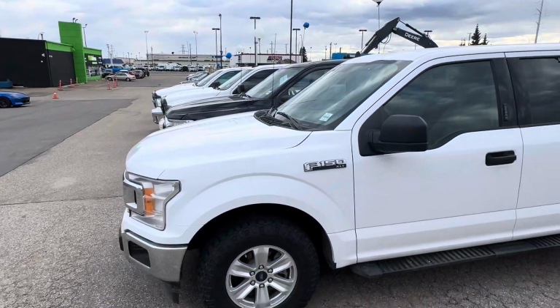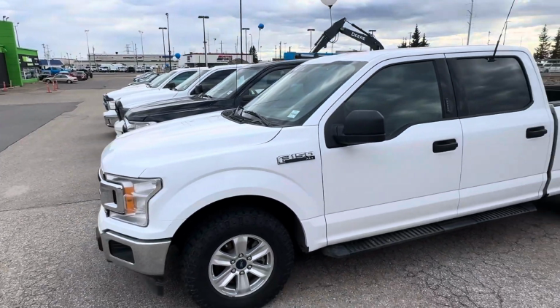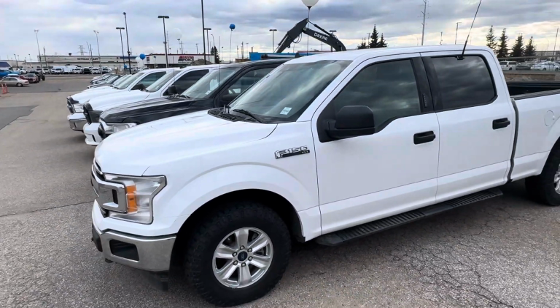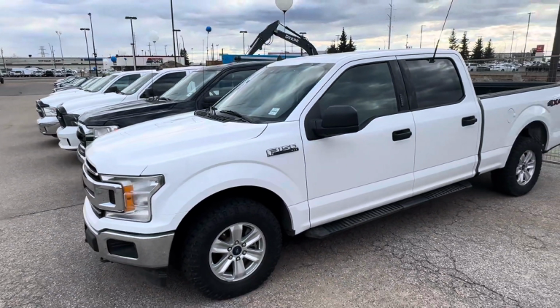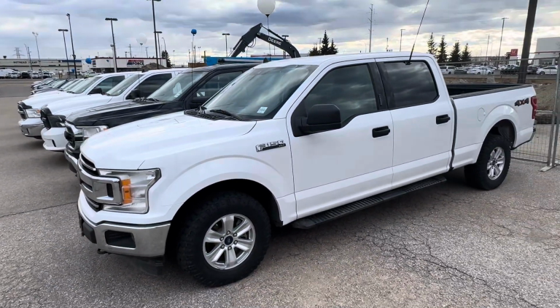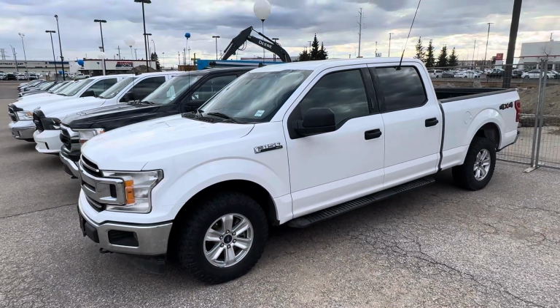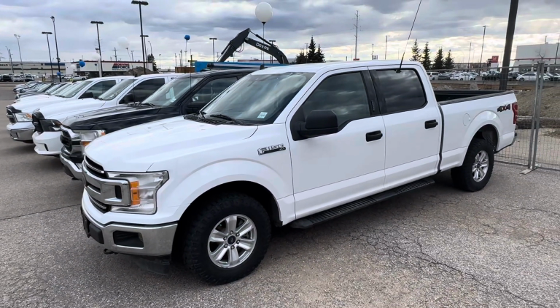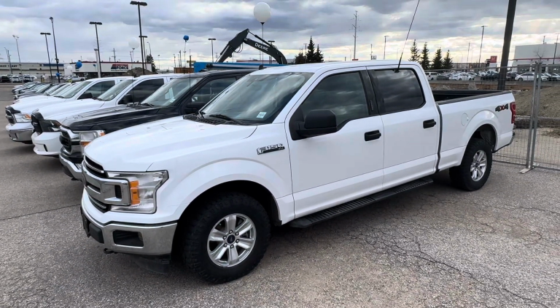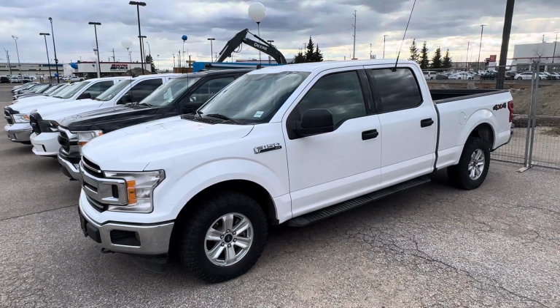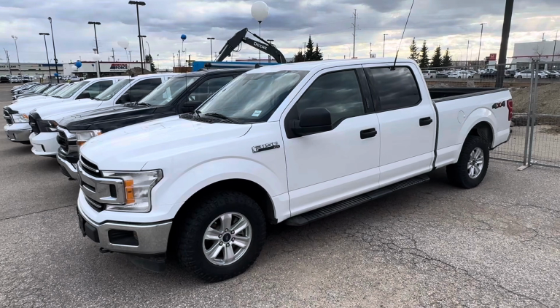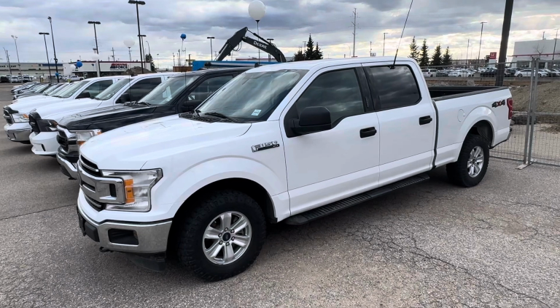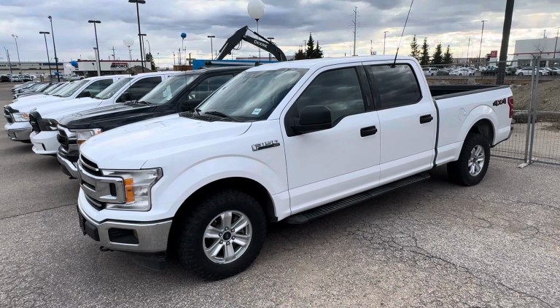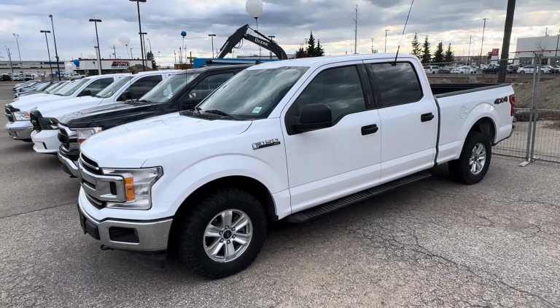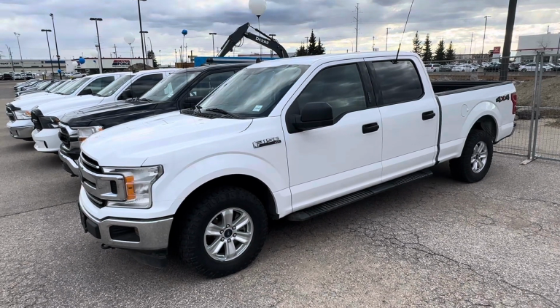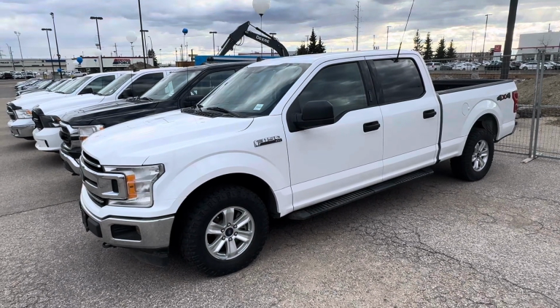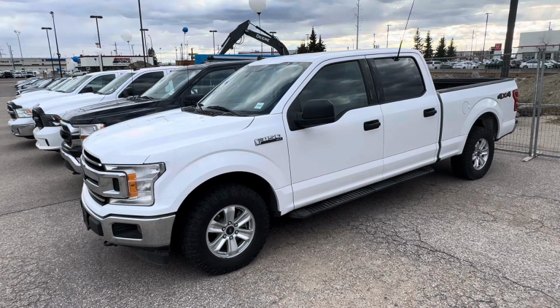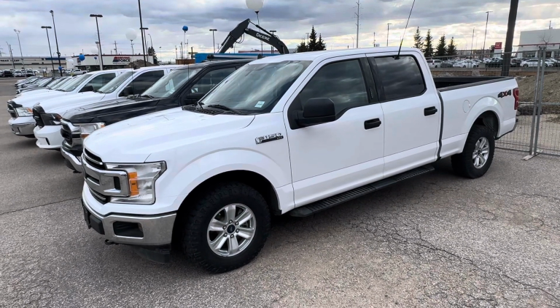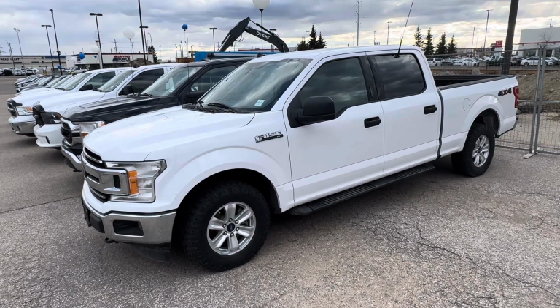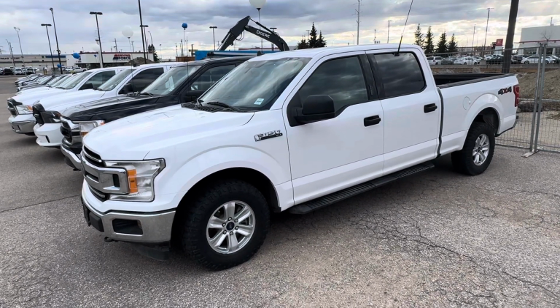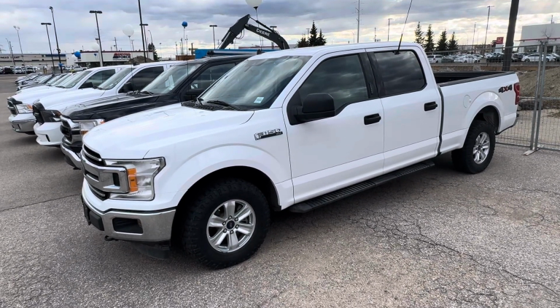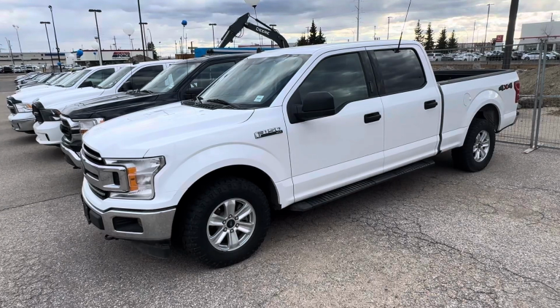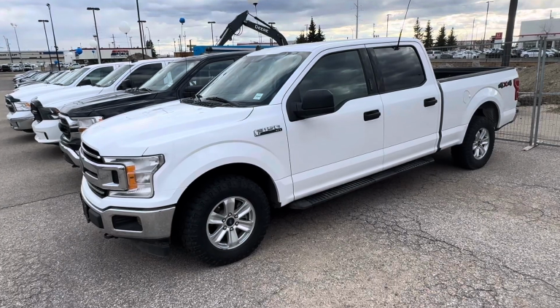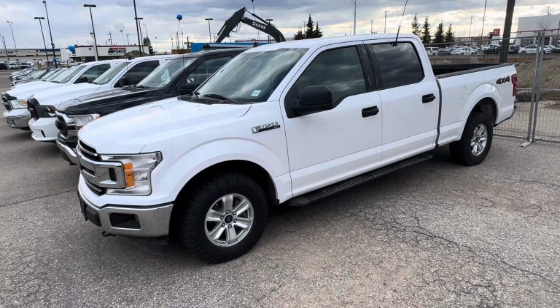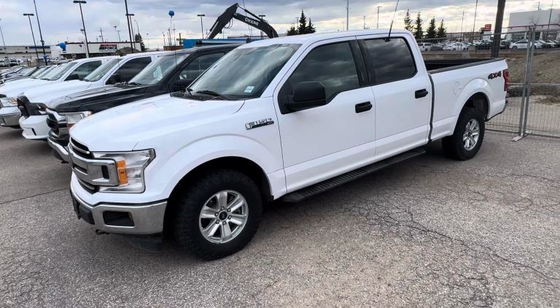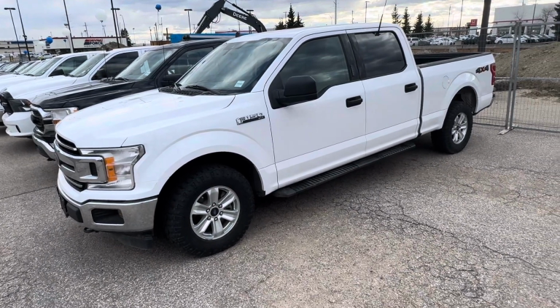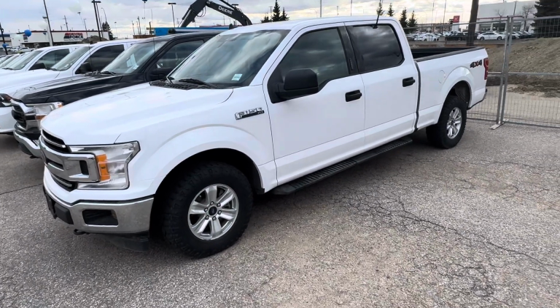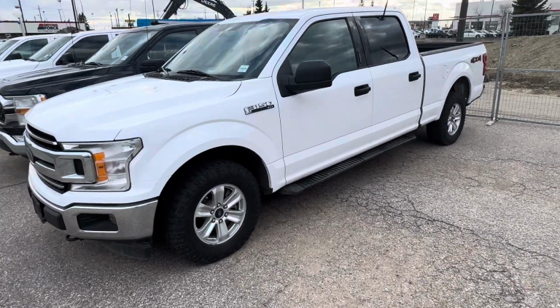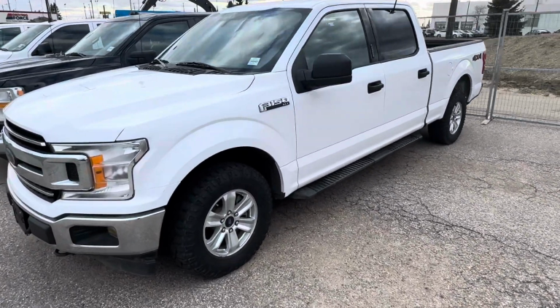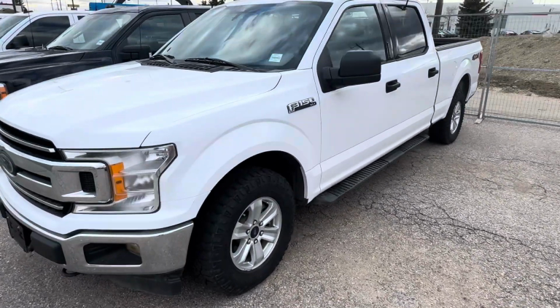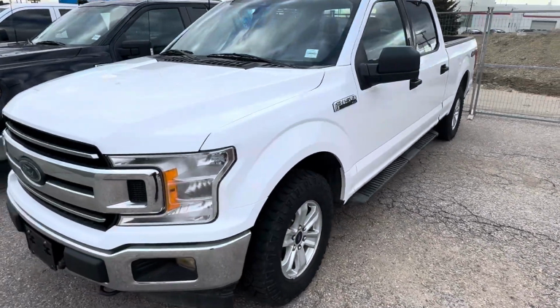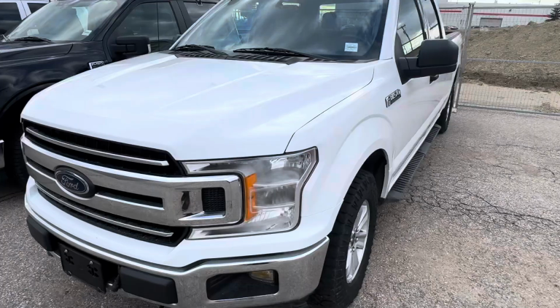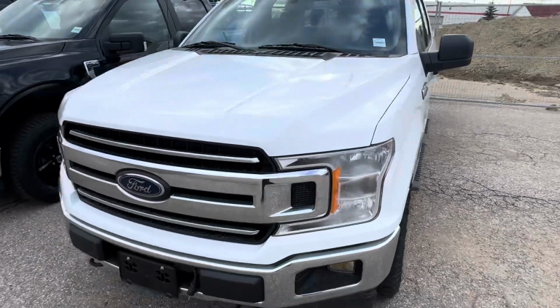Good evening Aaron, how are you doing tonight? Sean Shude here from YG Drives, and just wanted to take the time to show you our awesome 2020 Ford F-150 that you inquired with us about. I just wanted to show you that the truck is still here, still 100% available.